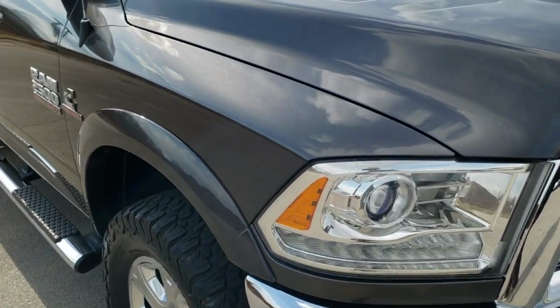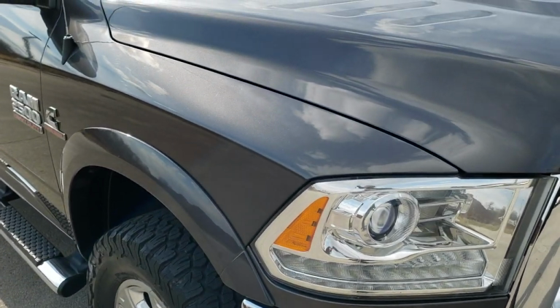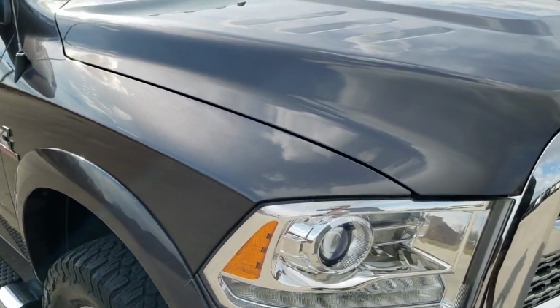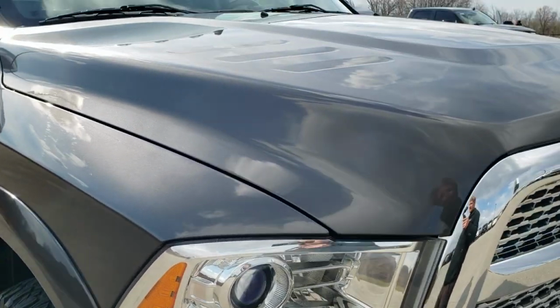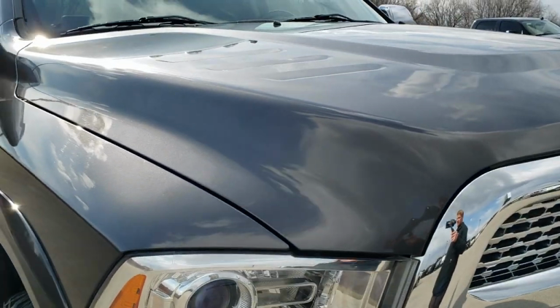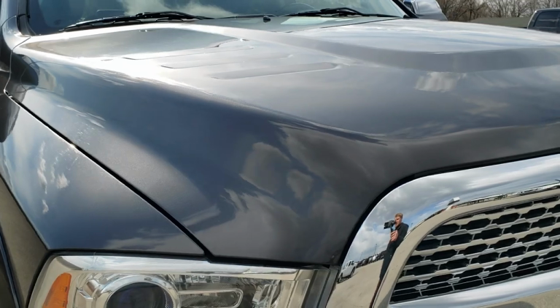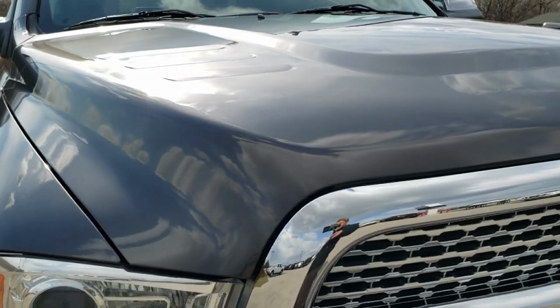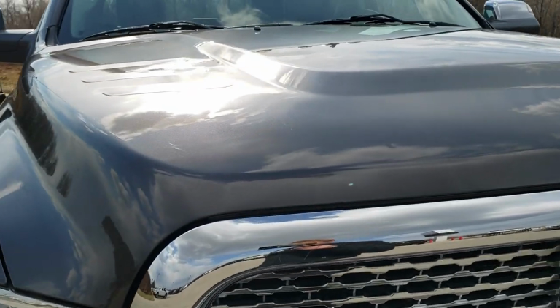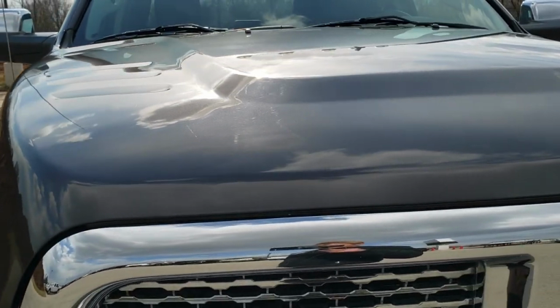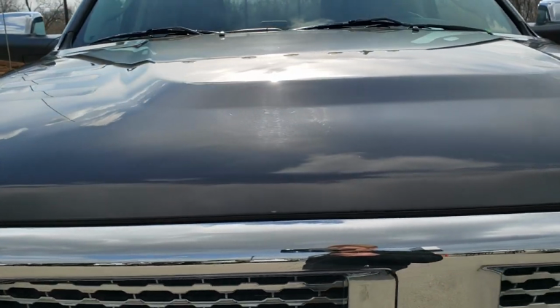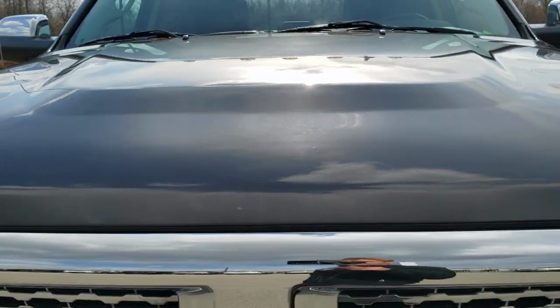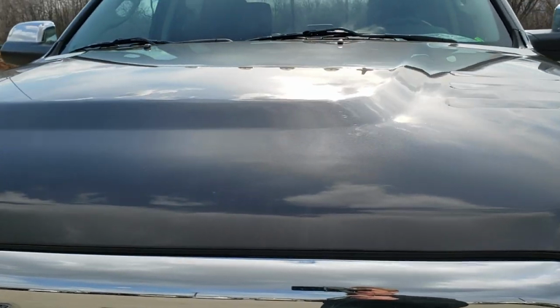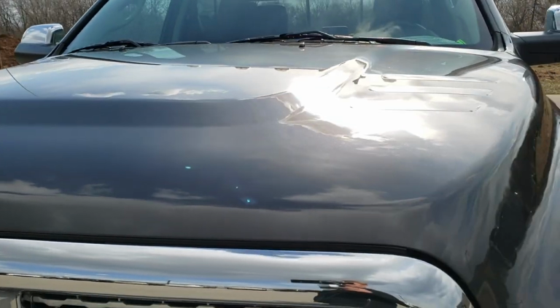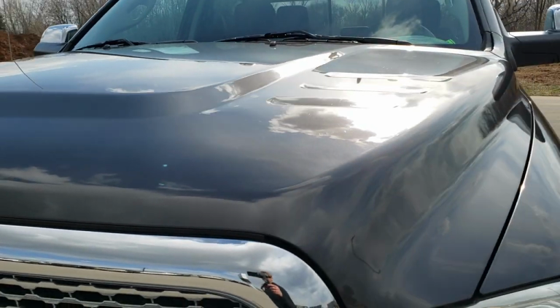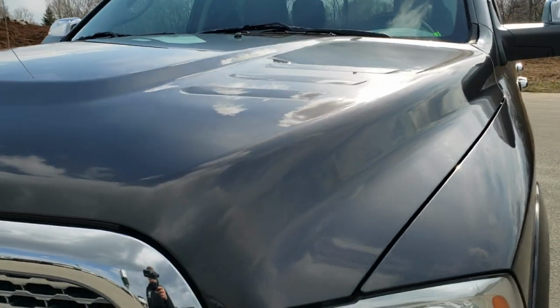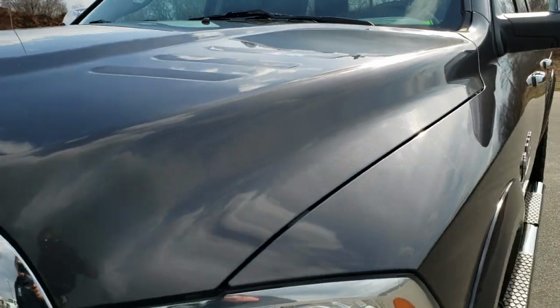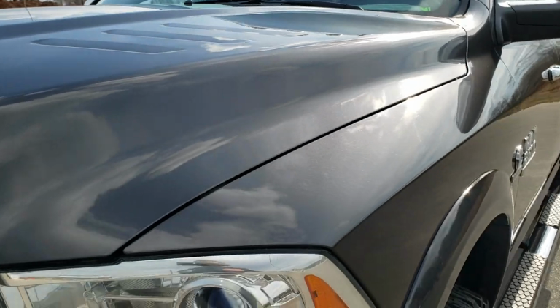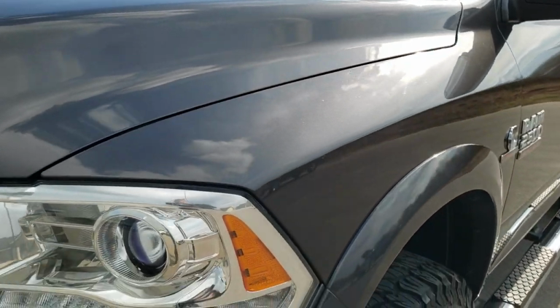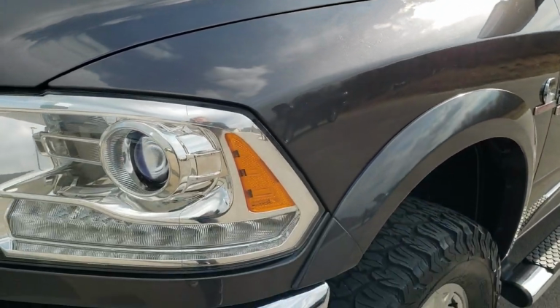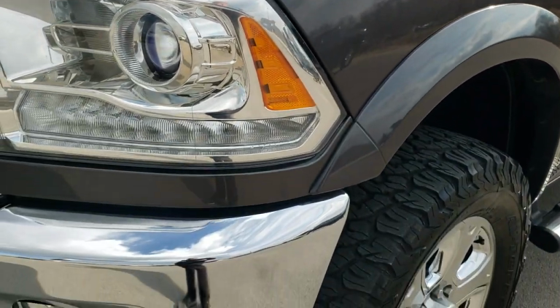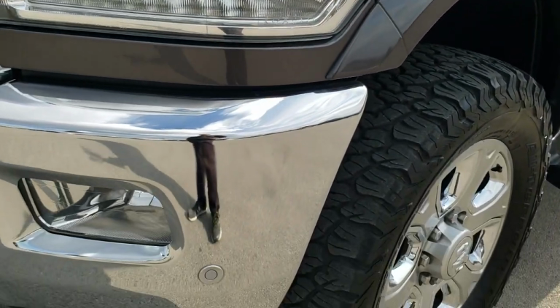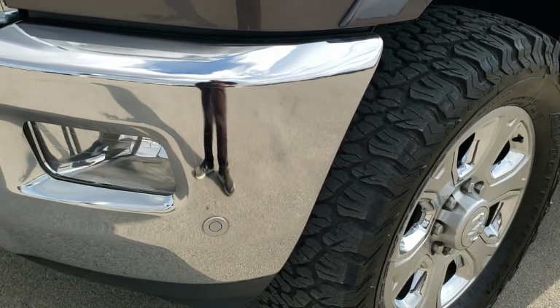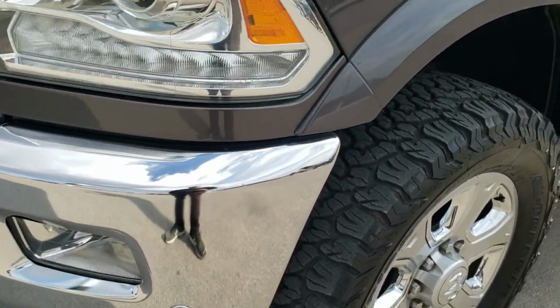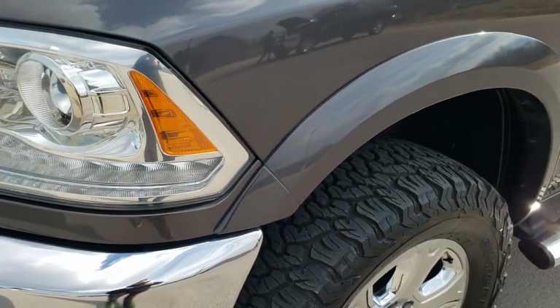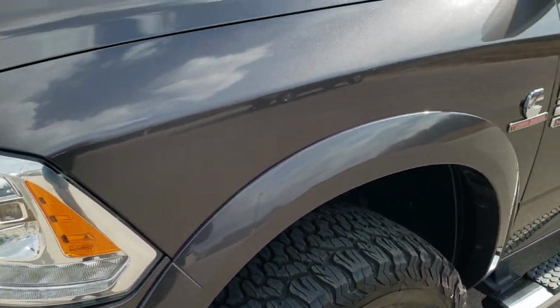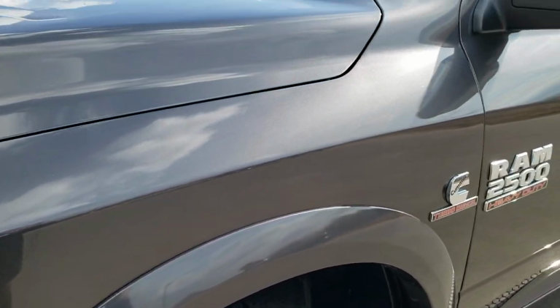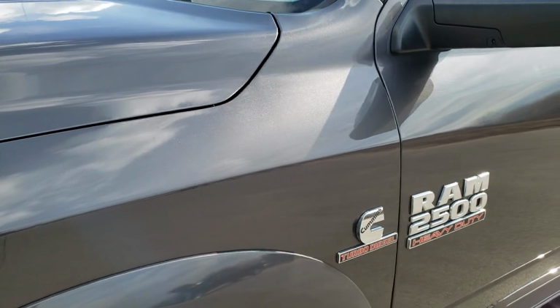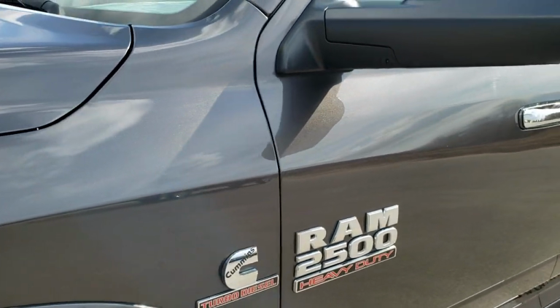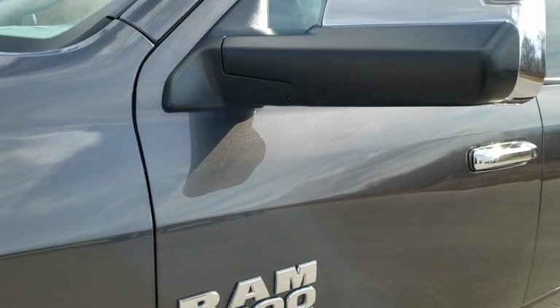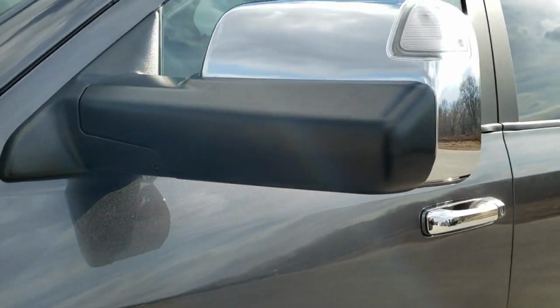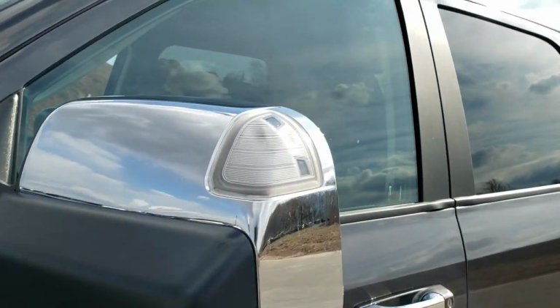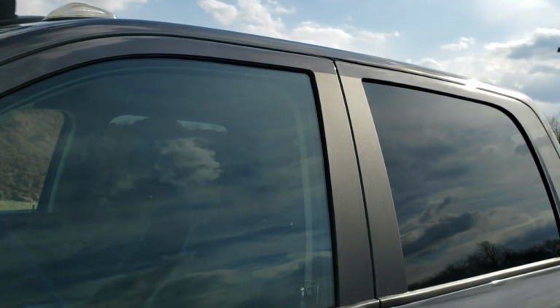Today we are checking out this super clean 2017 Ram 2500 Crew Cab Short Box Laramie. This truck has the 6.7 liter Cummins diesel. It has been fully safety inspected by our service shop, has a fresh oil and filter change, all the fluids have been checked and topped off, and the truck has been gone through mechanically 100% and is 100% ready to go.